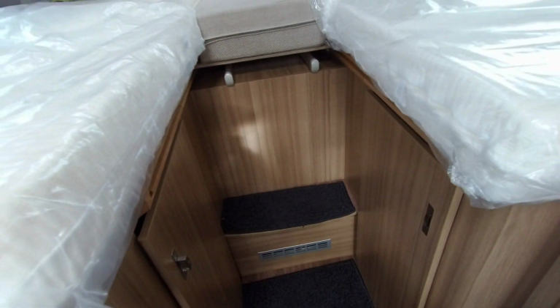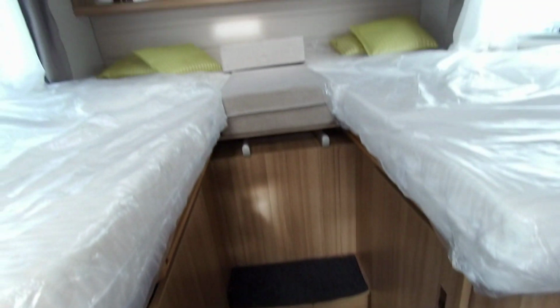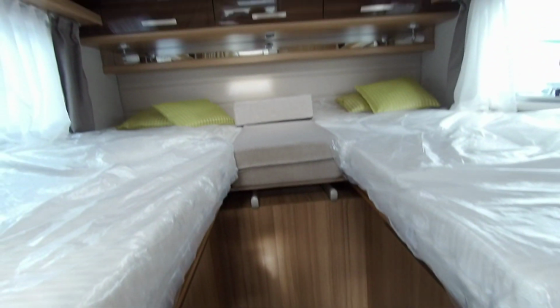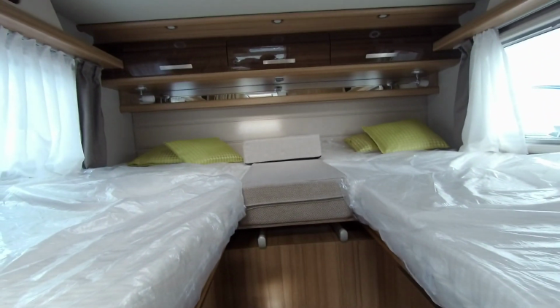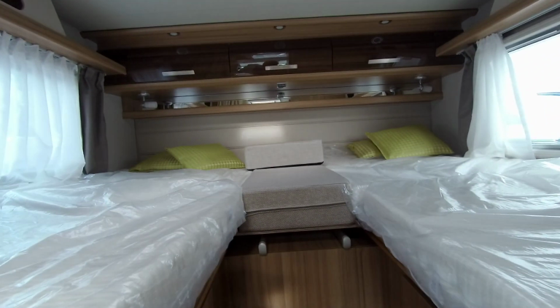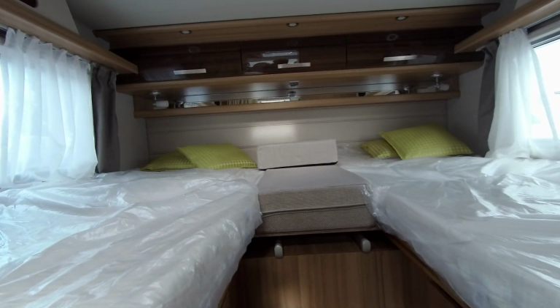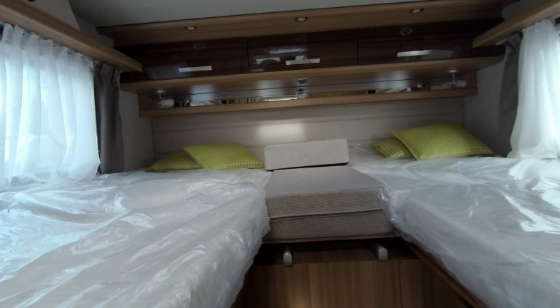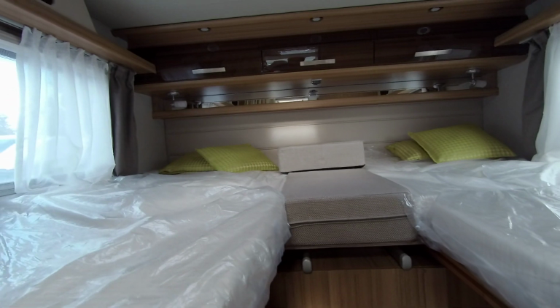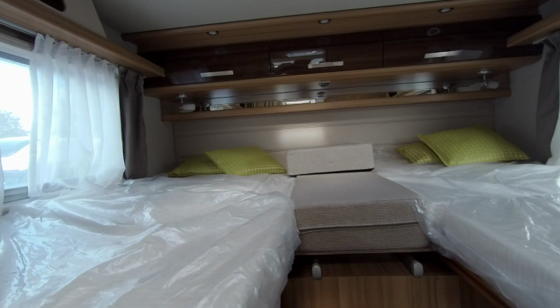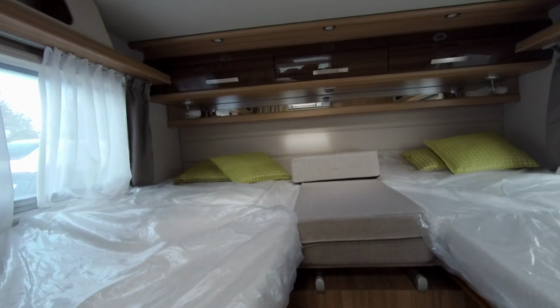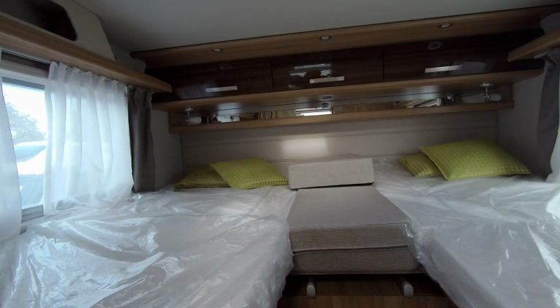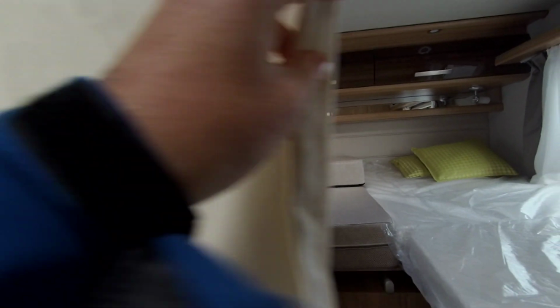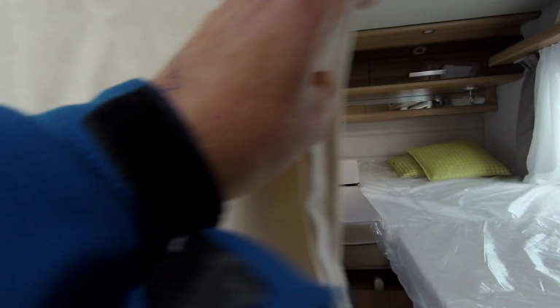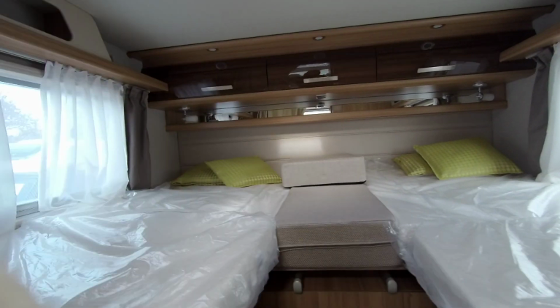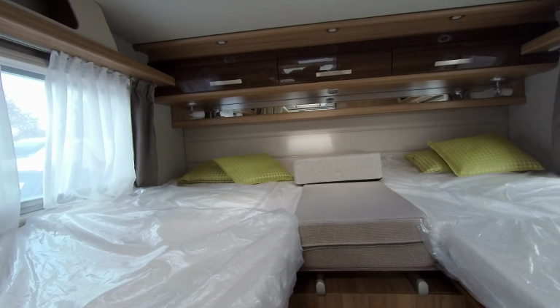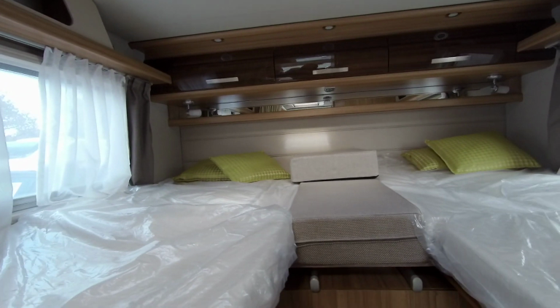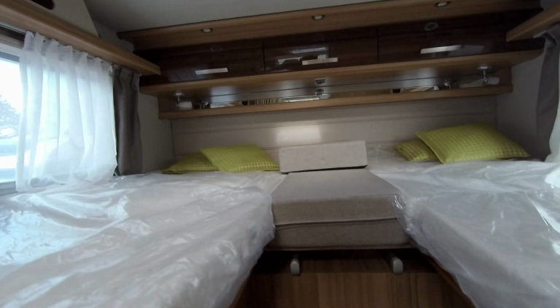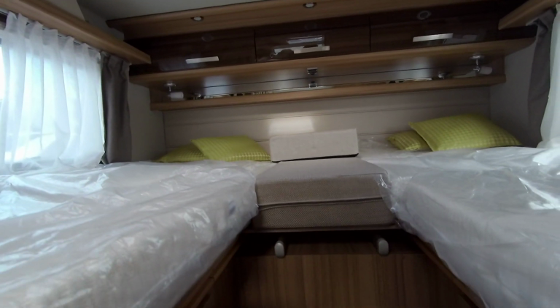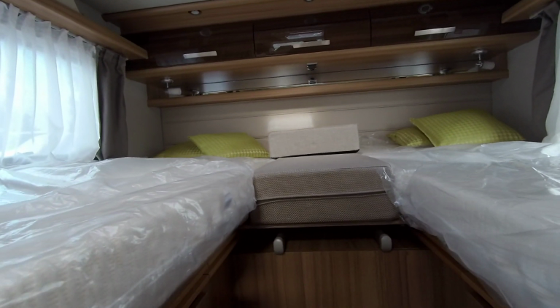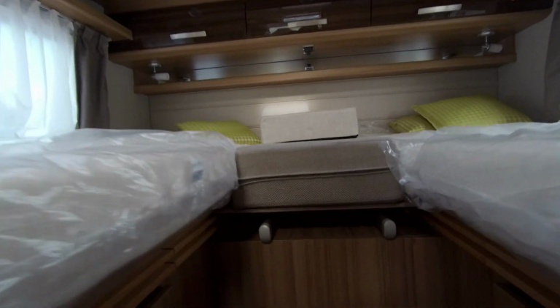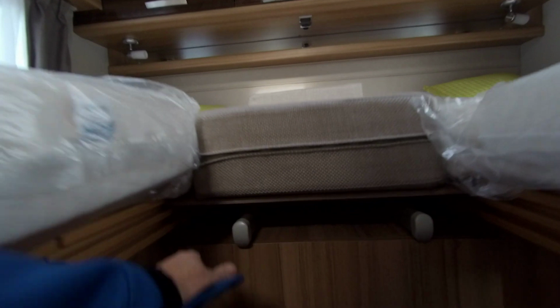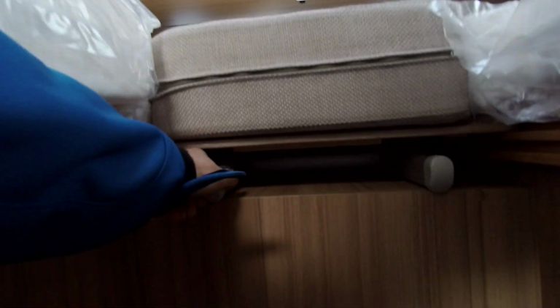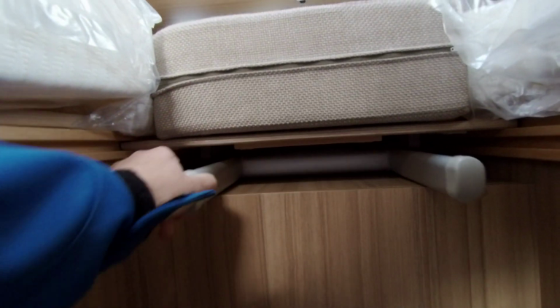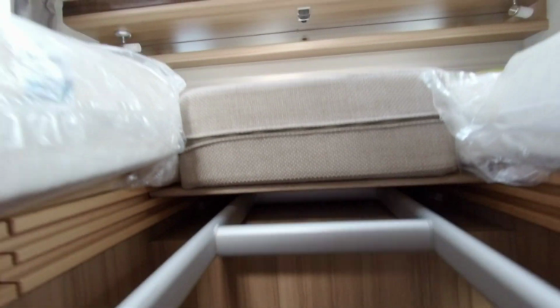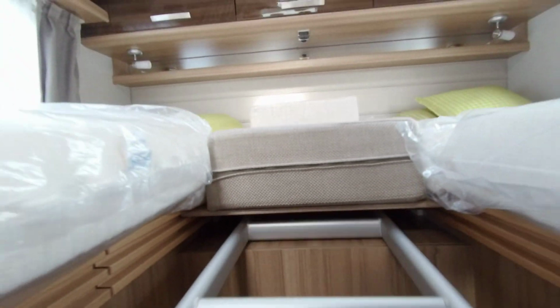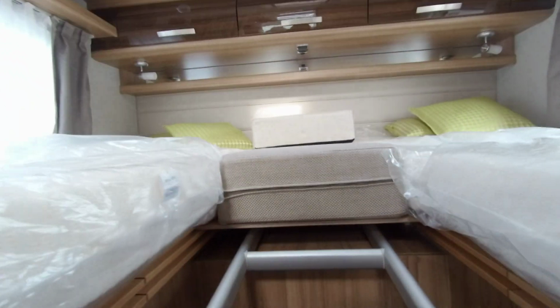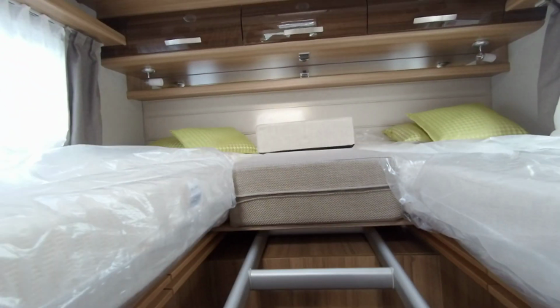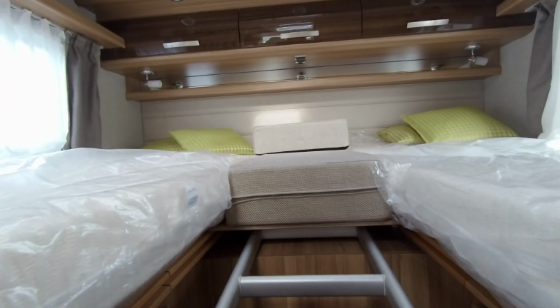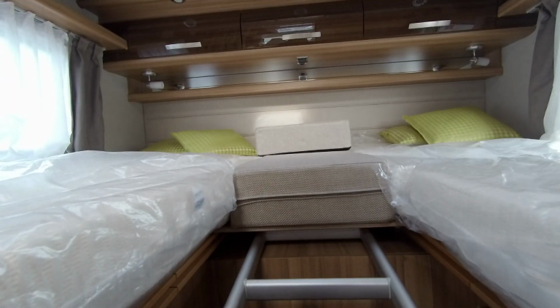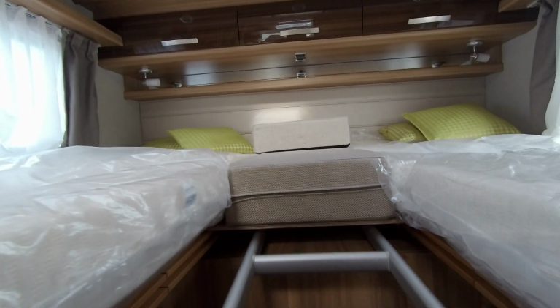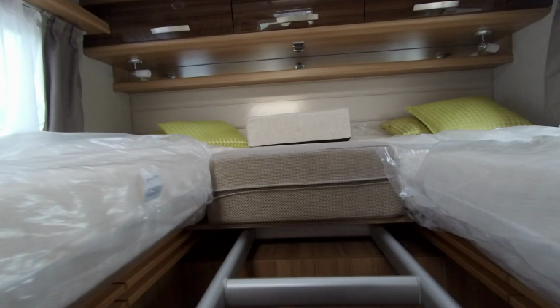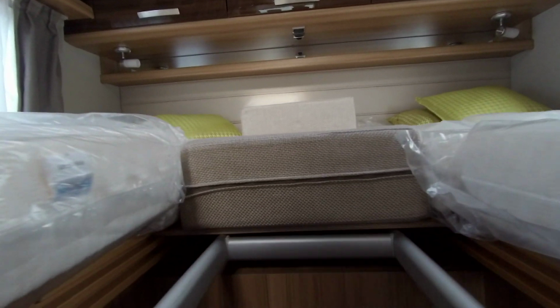Plenty of storage is available including the his and hers wardrobes beneath the raised bed. And this bed can also convert from singles to a double.